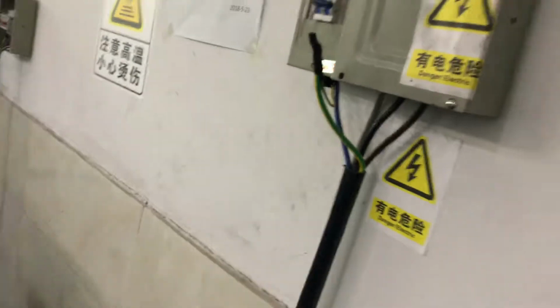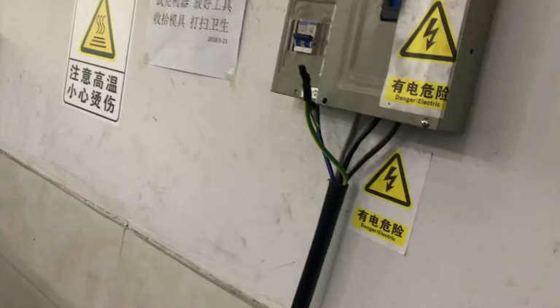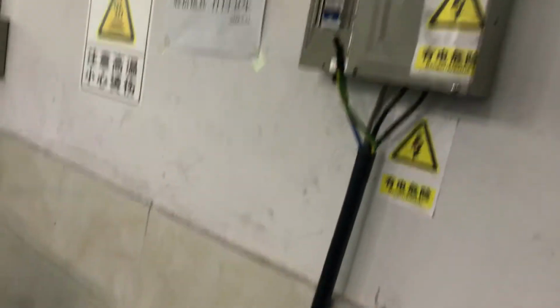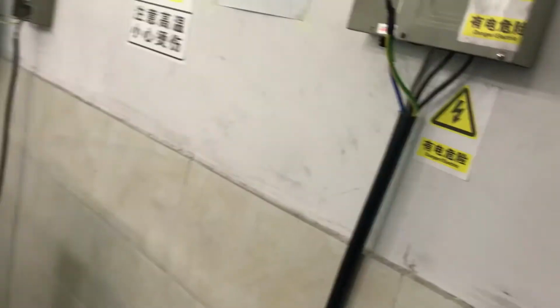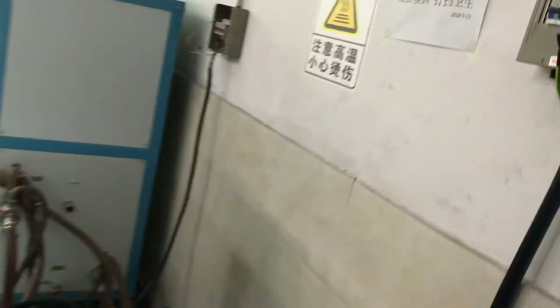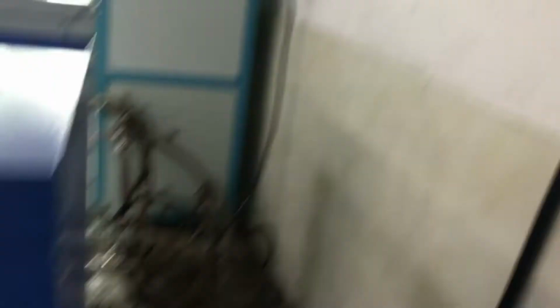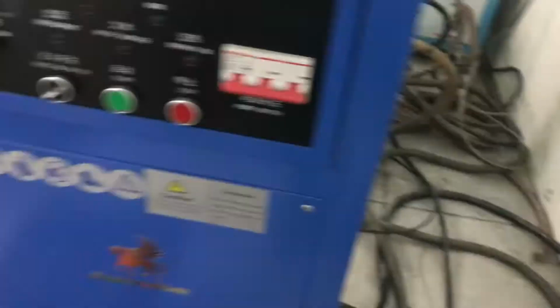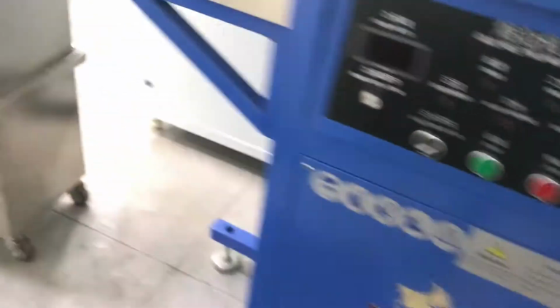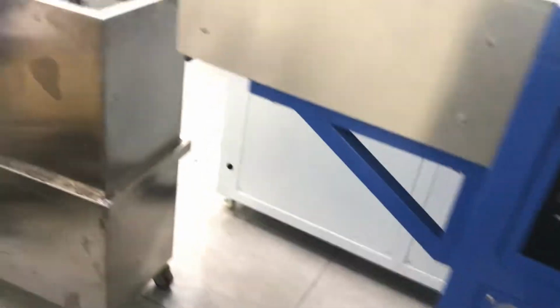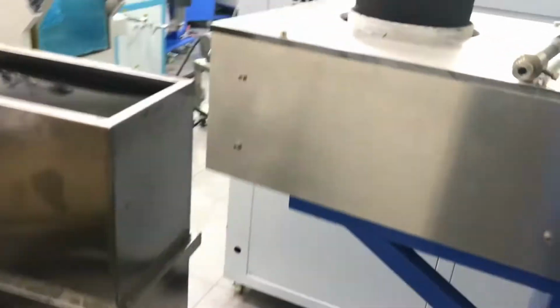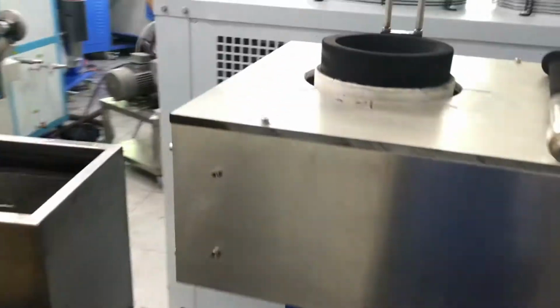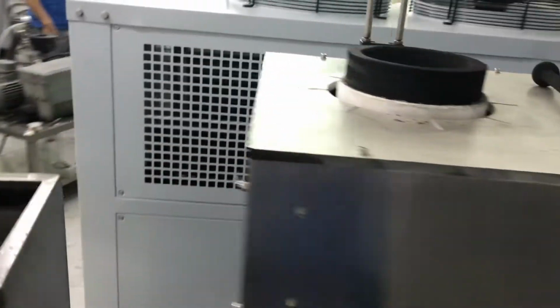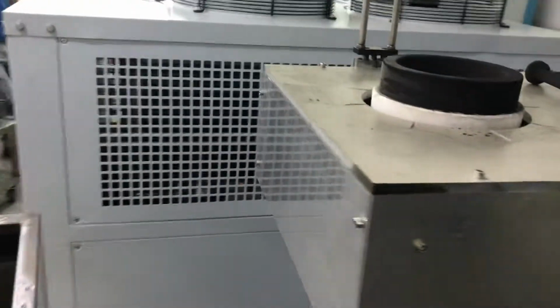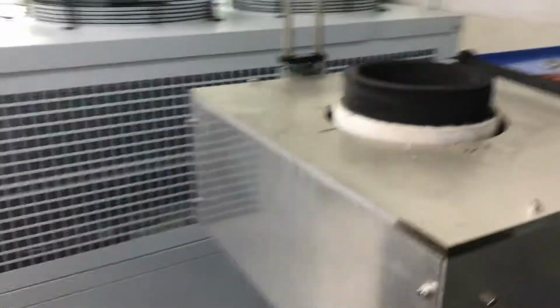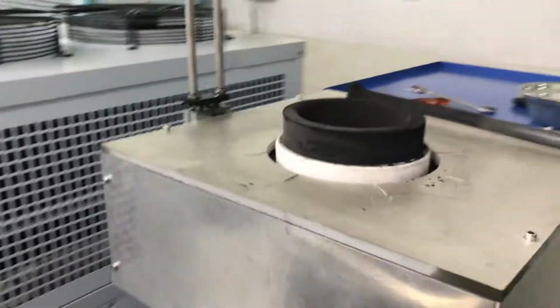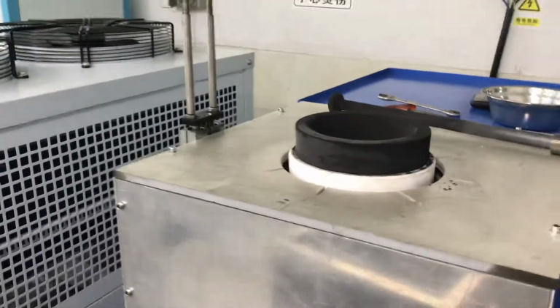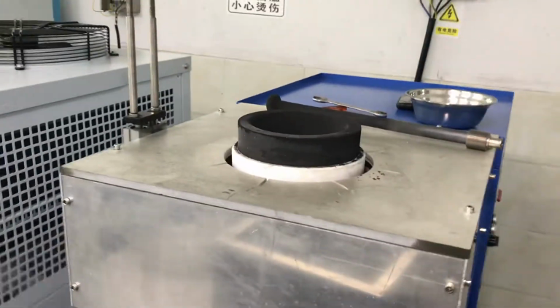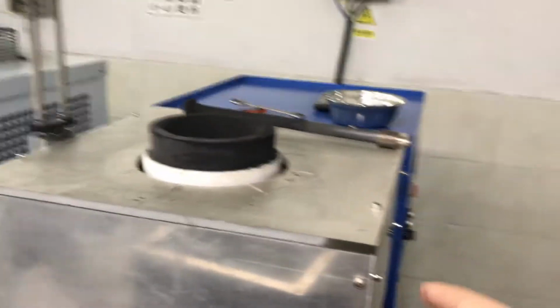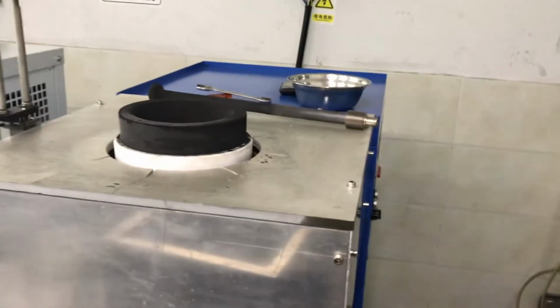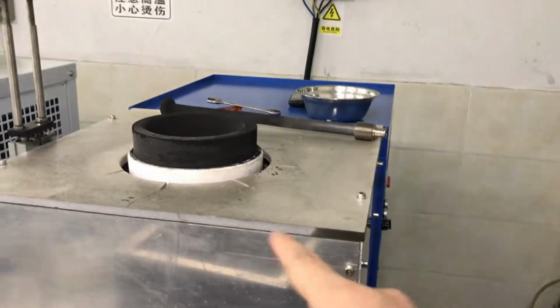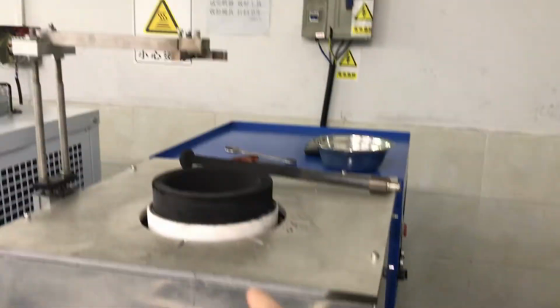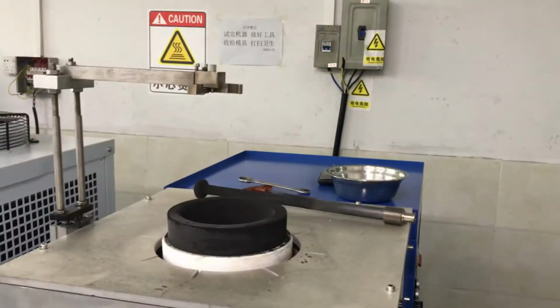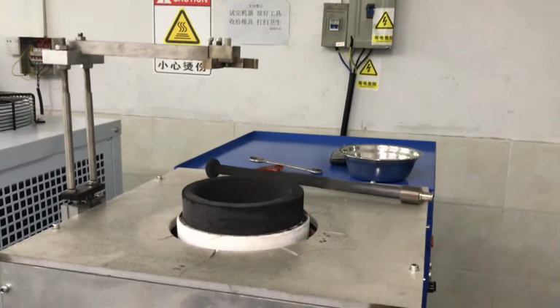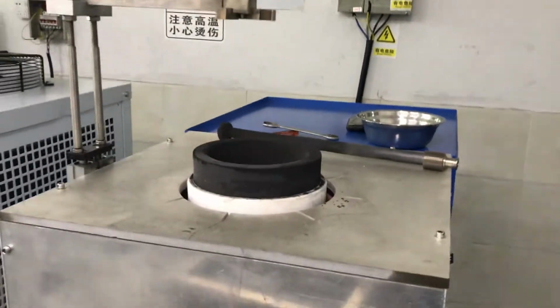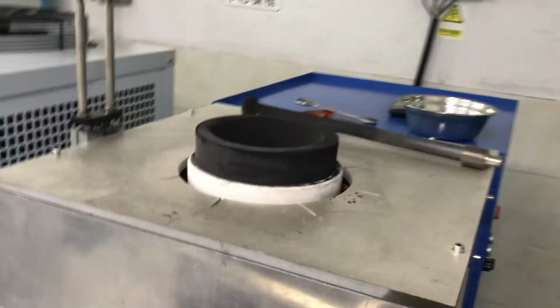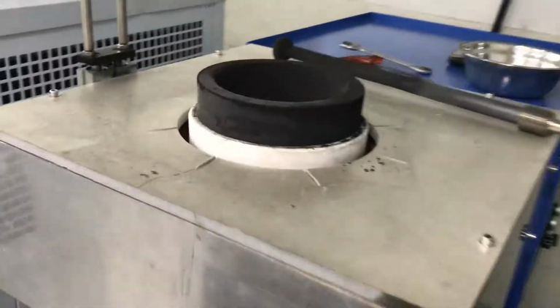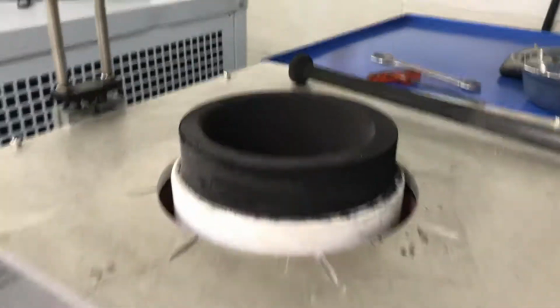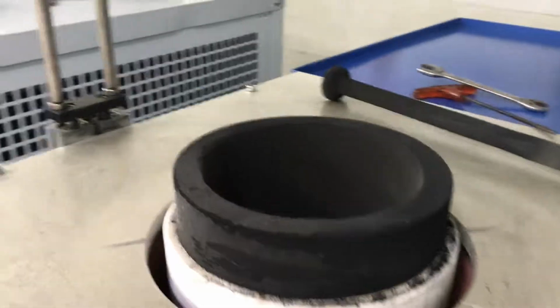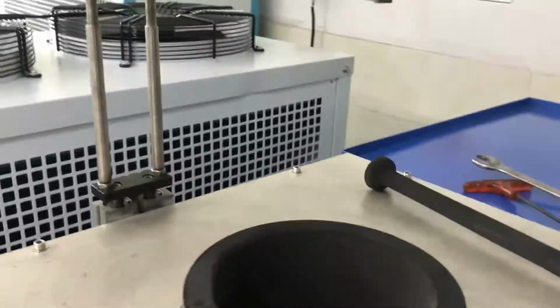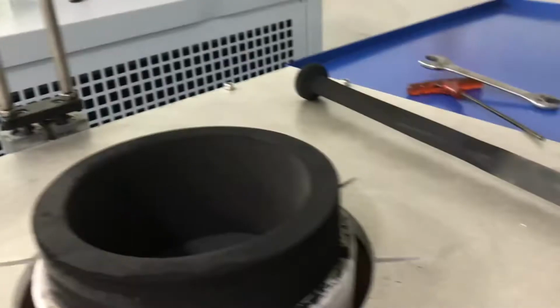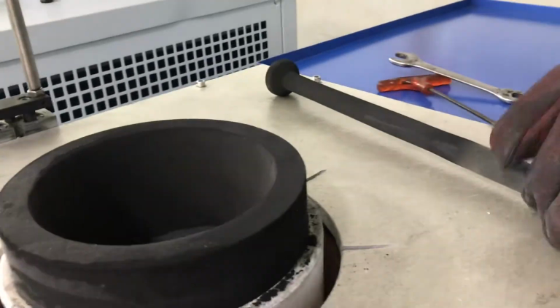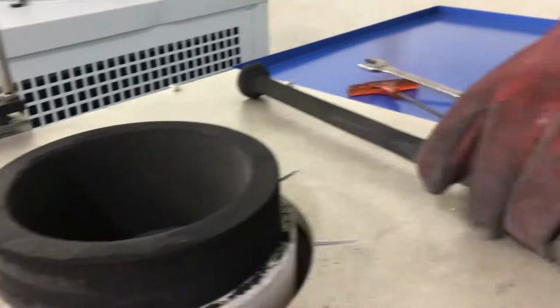This is the tap water to fill the chiller water. There's a connection and a power line connection following. Let's install the lot — the crucible.